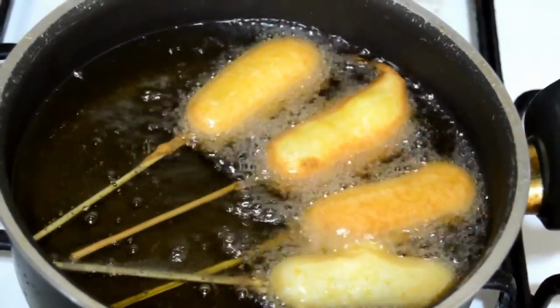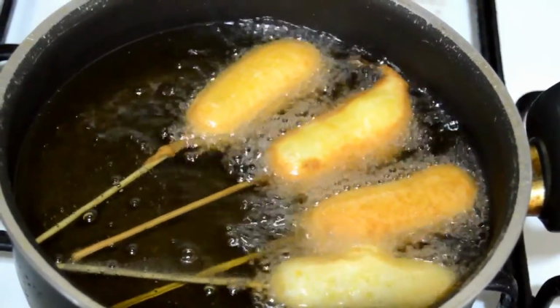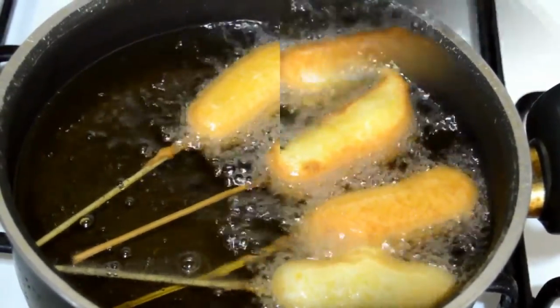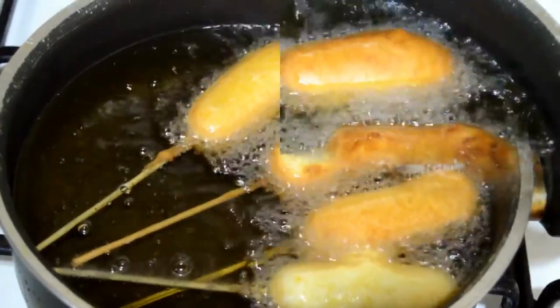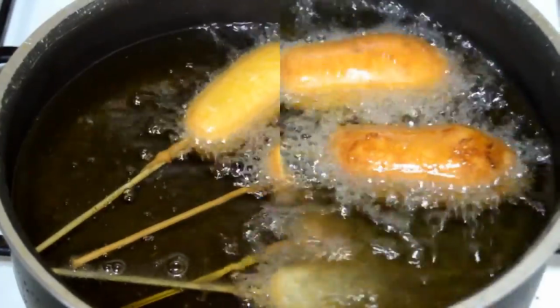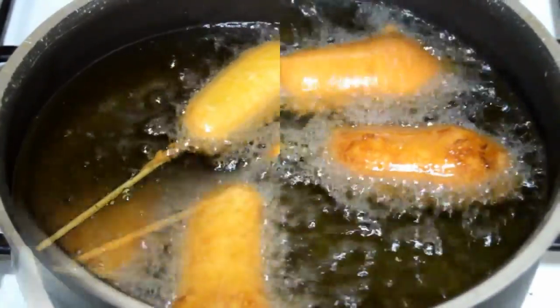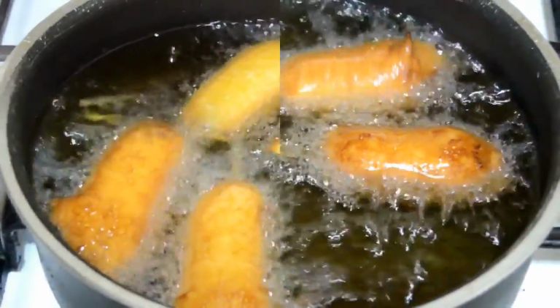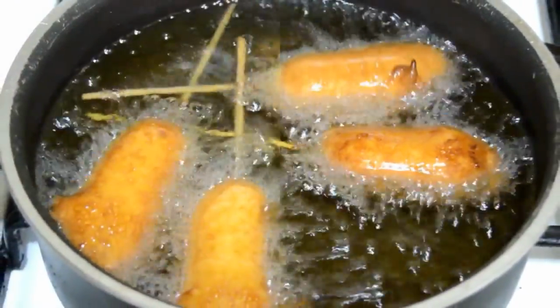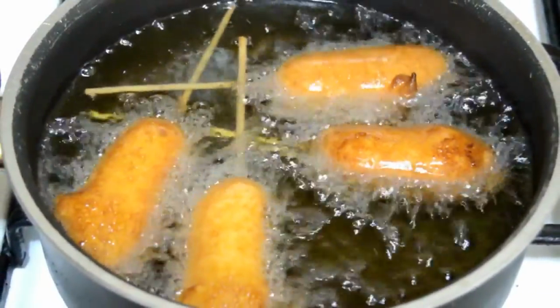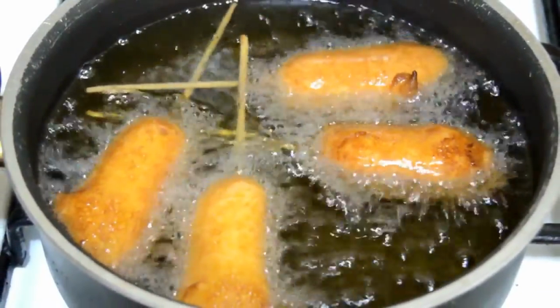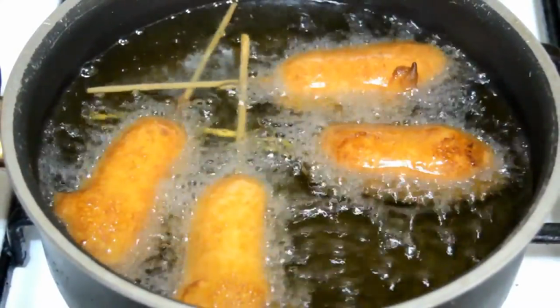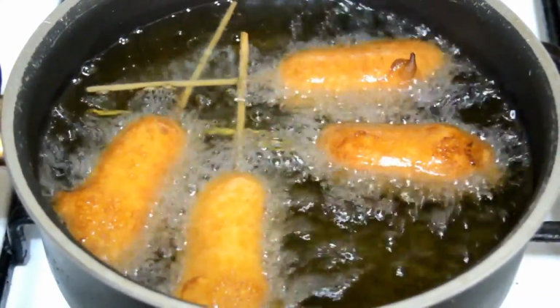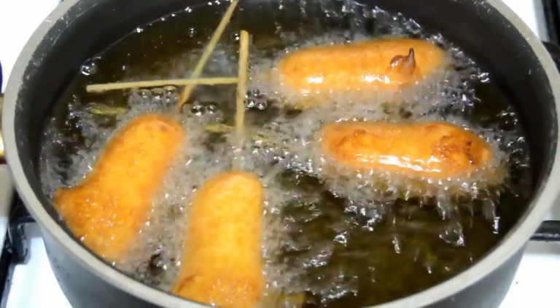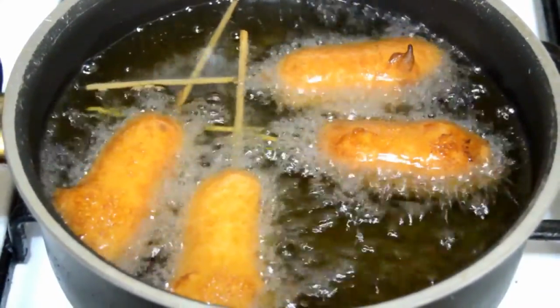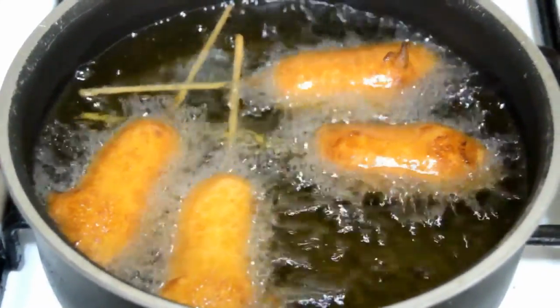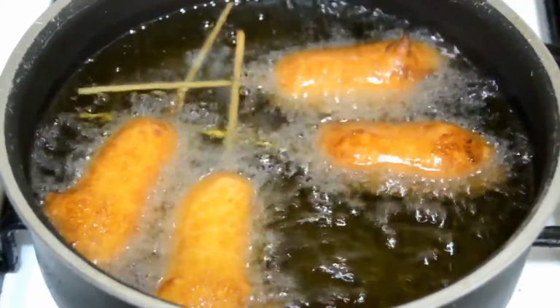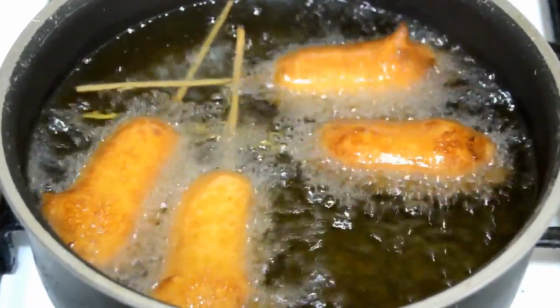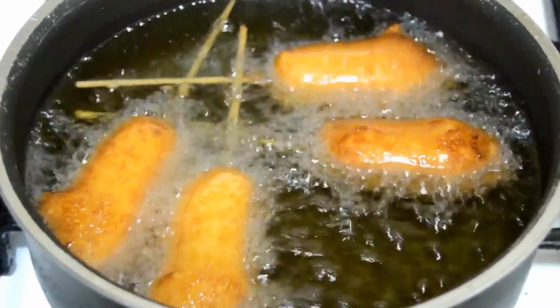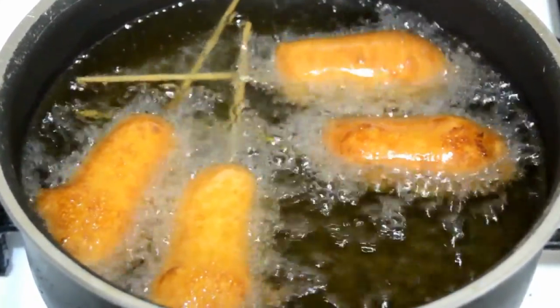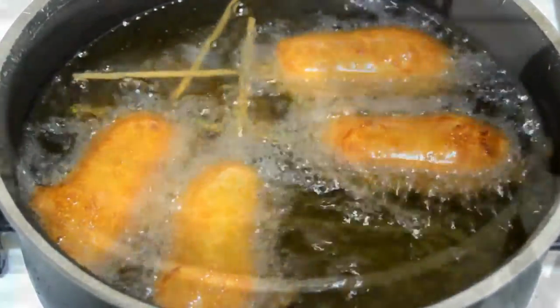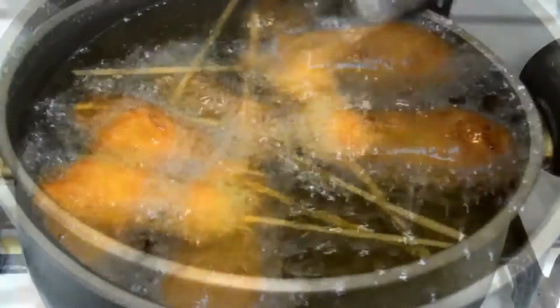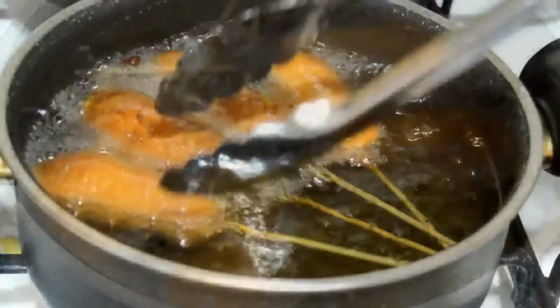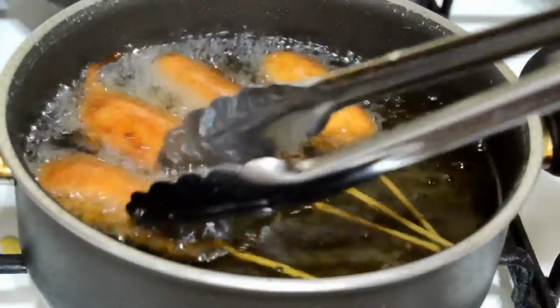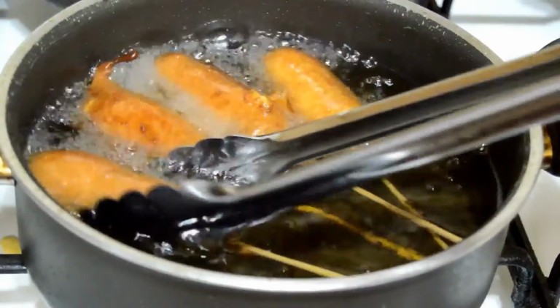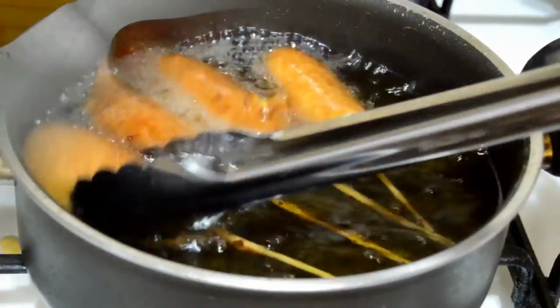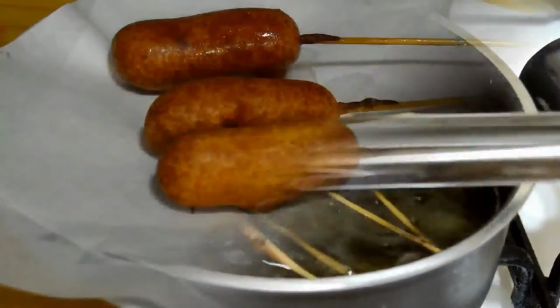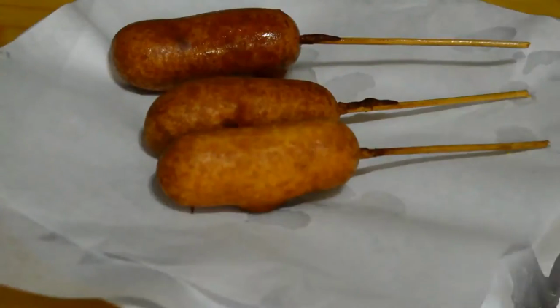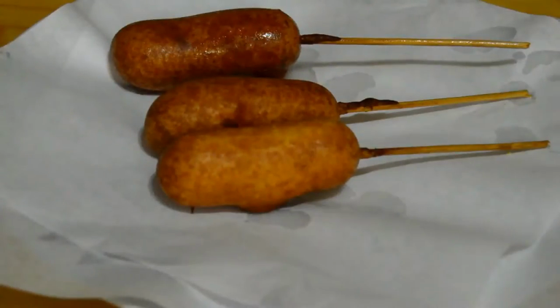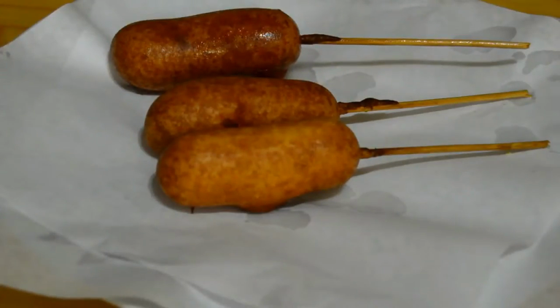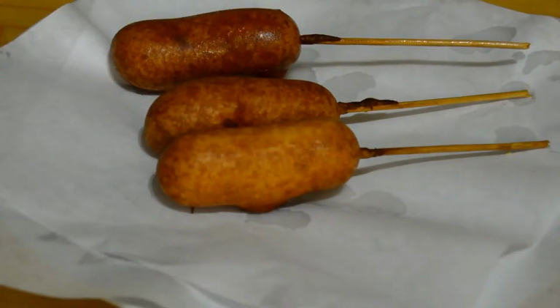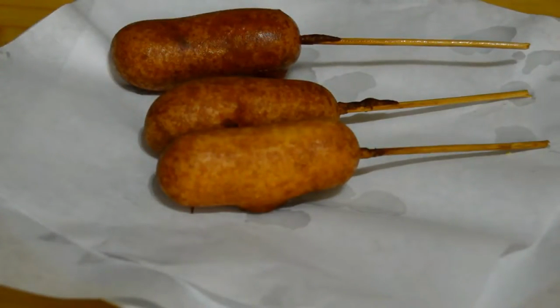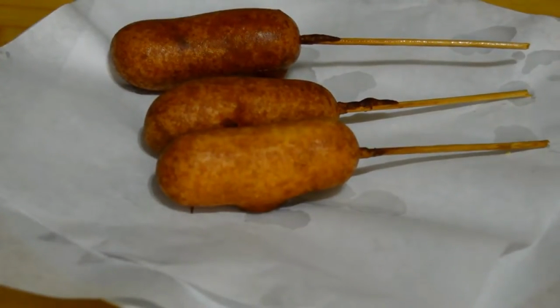When they start to get a nice golden brown color, then it's time to take them out of the oil. We put them to drain on some paper towels.